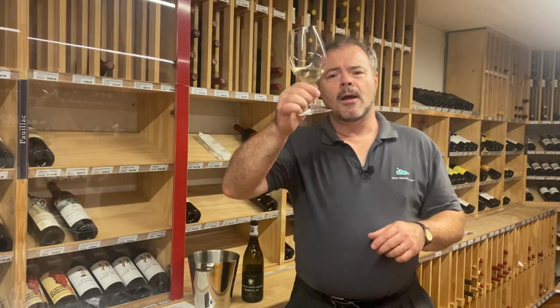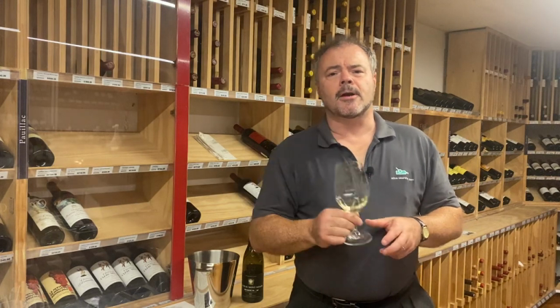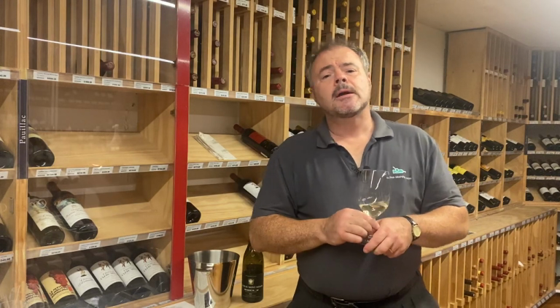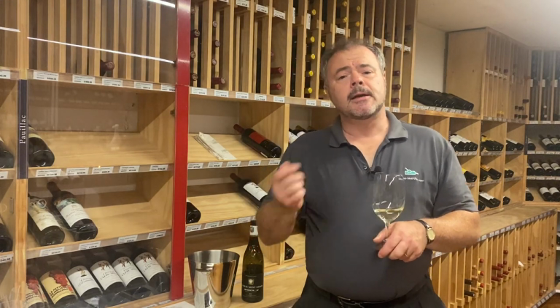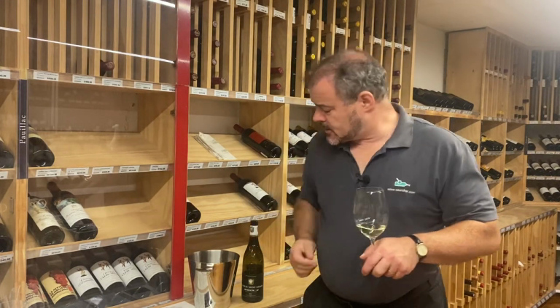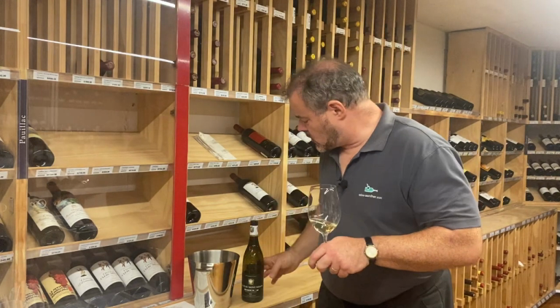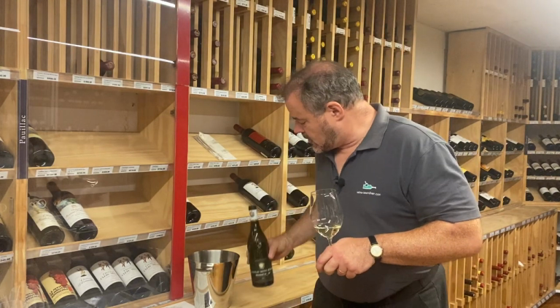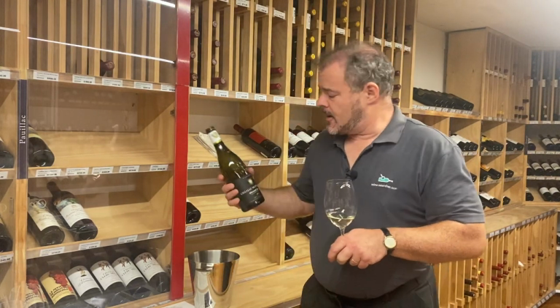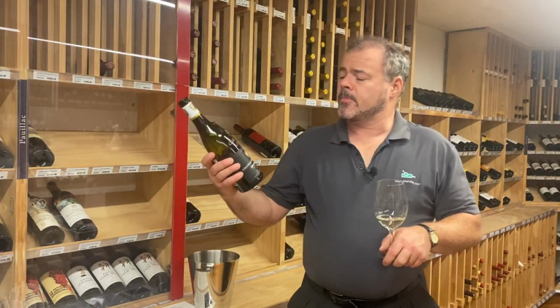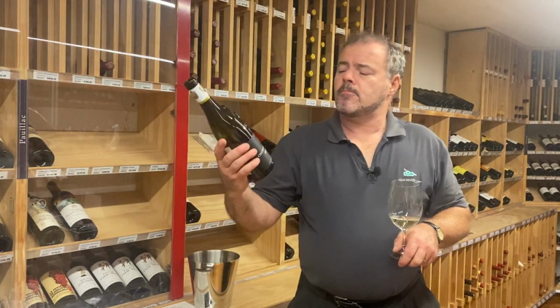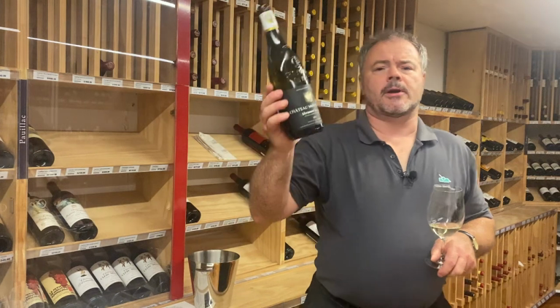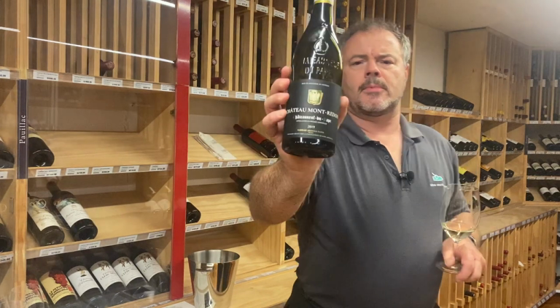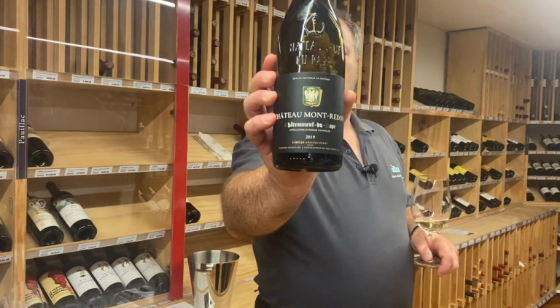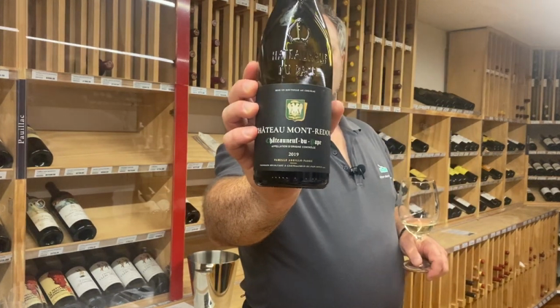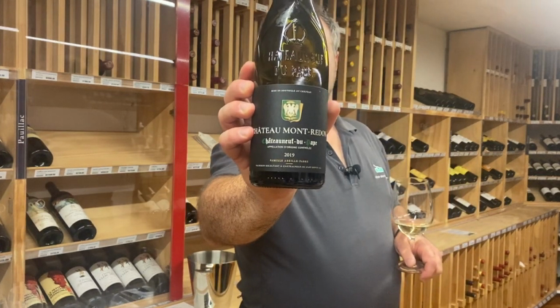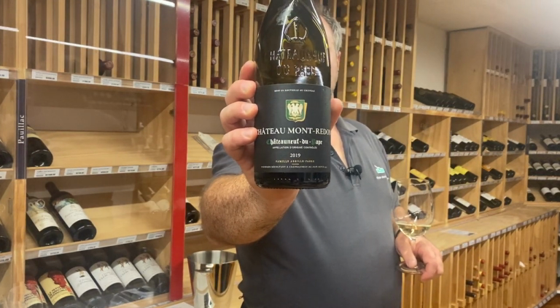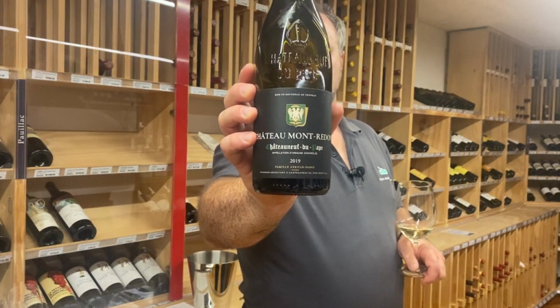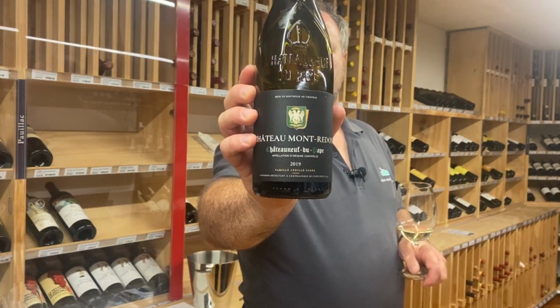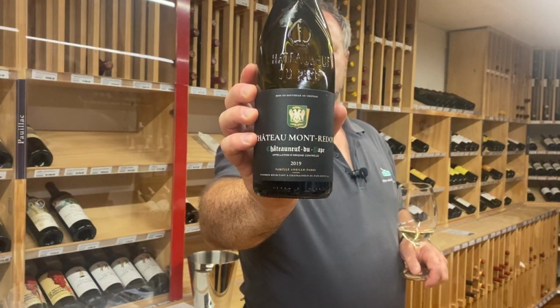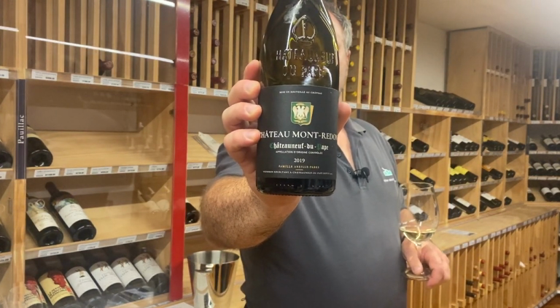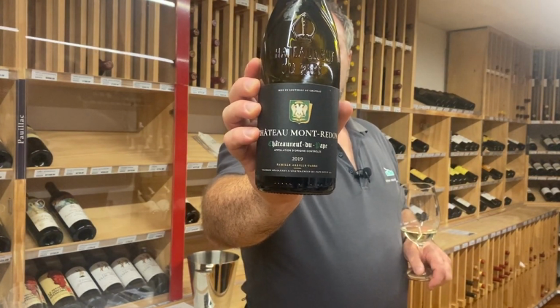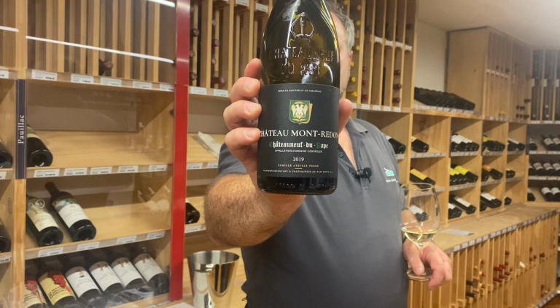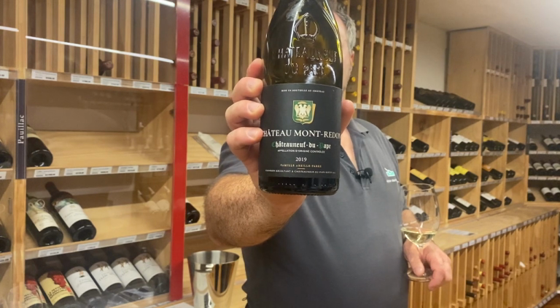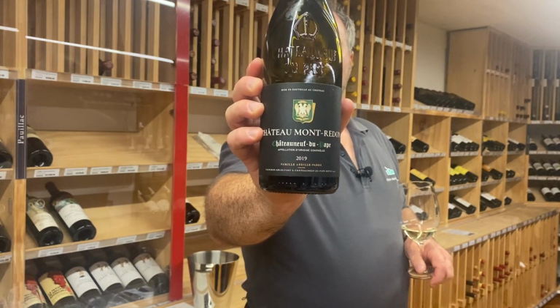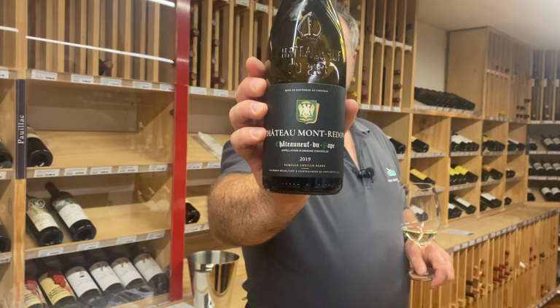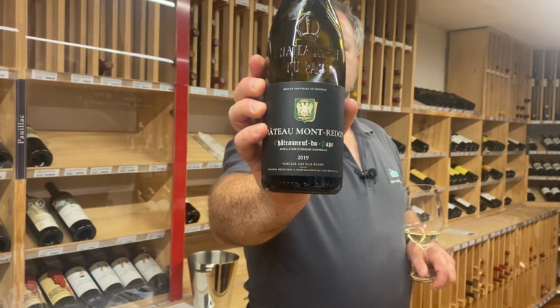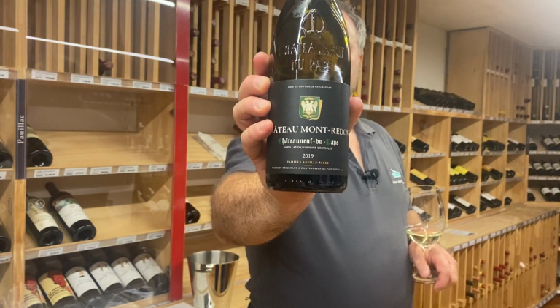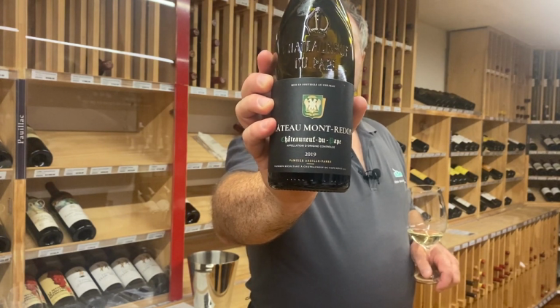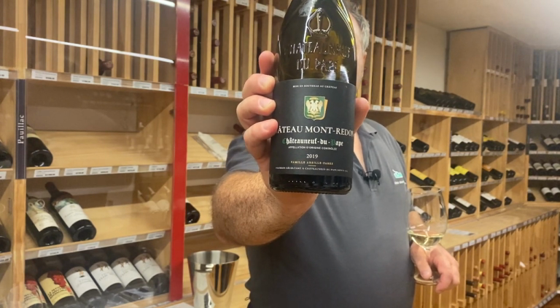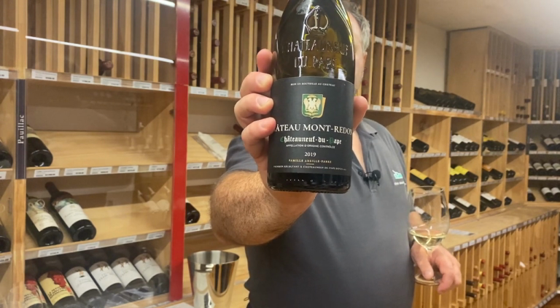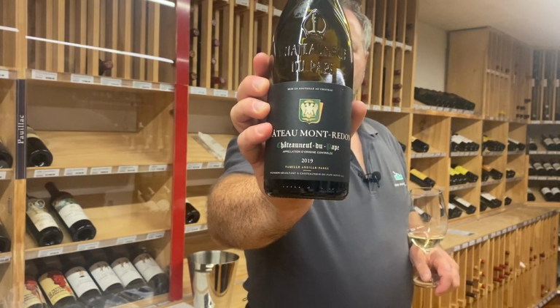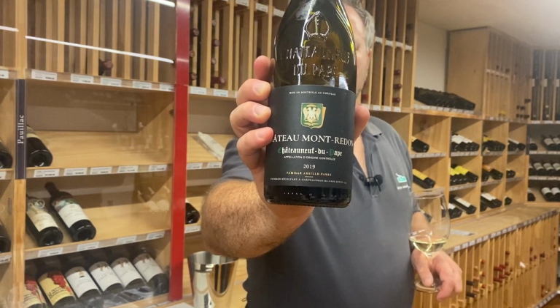Hello there. Today I've been tasting the wines of Mont Rendon, who are a large and high quality Chateauneuf-du-Pape producer. So we're in the southern Rhone. I've been tasting these with Pierre Fabre, their part owner and winemaker.